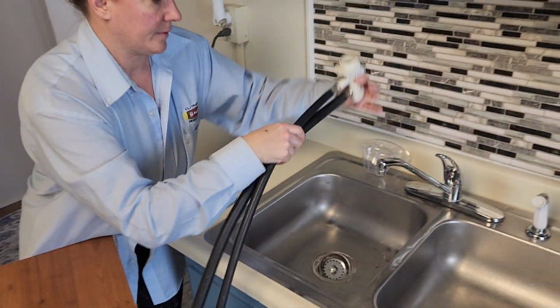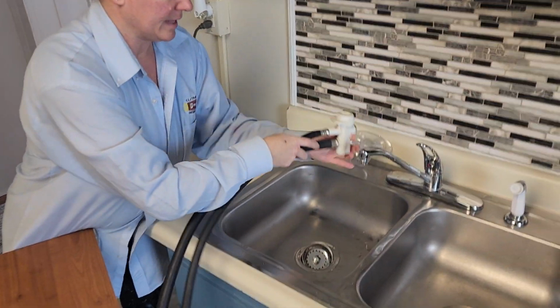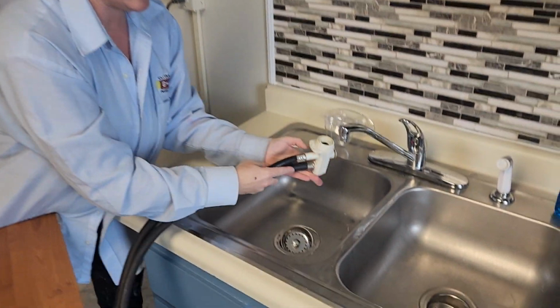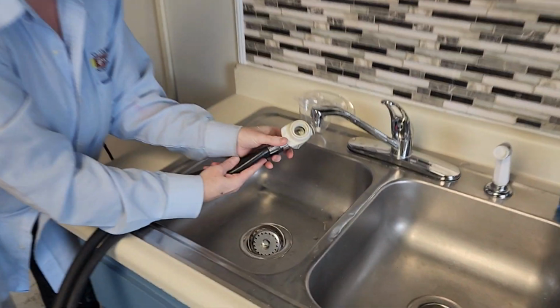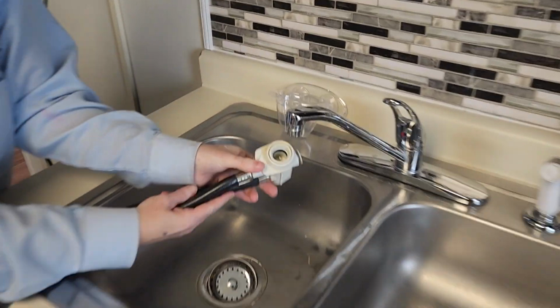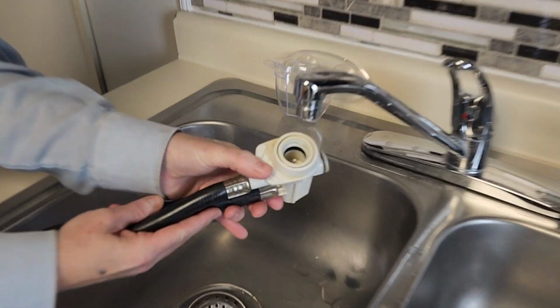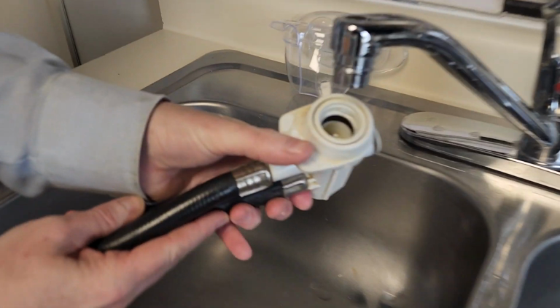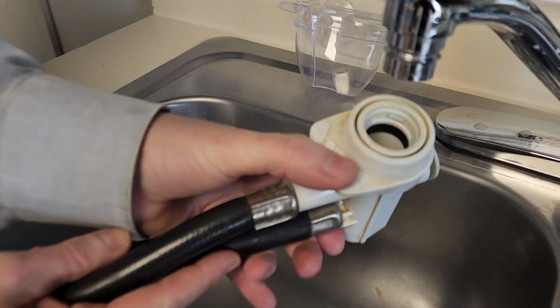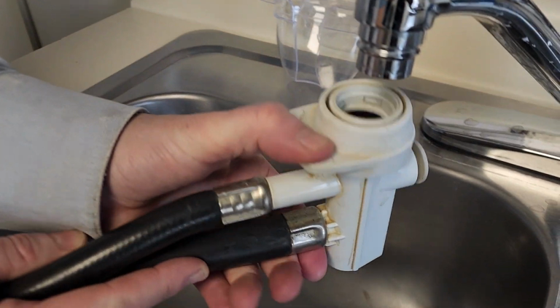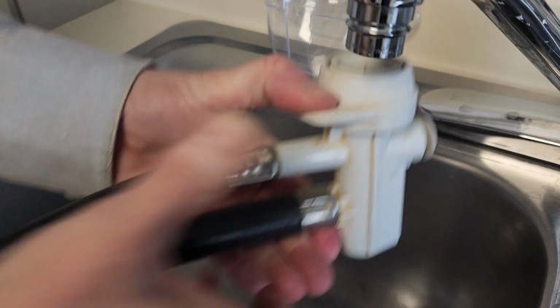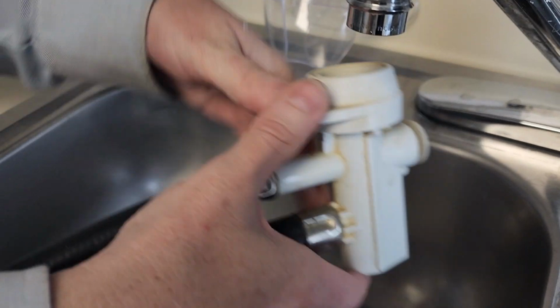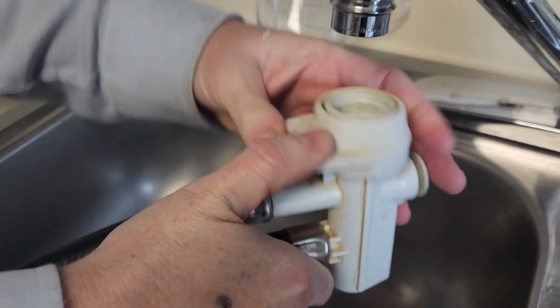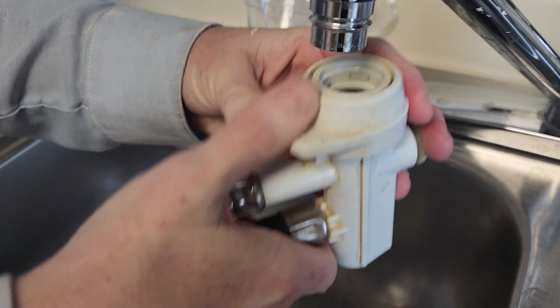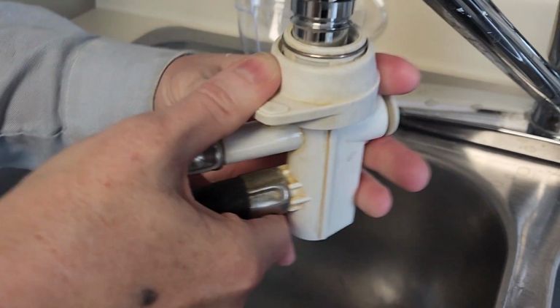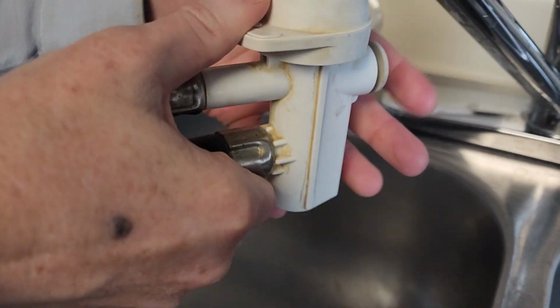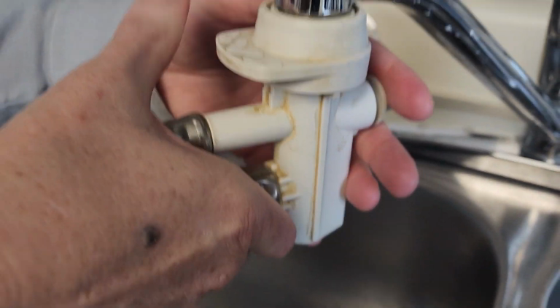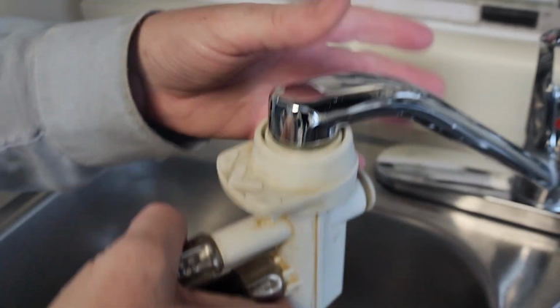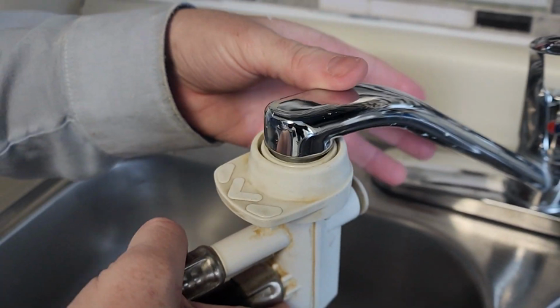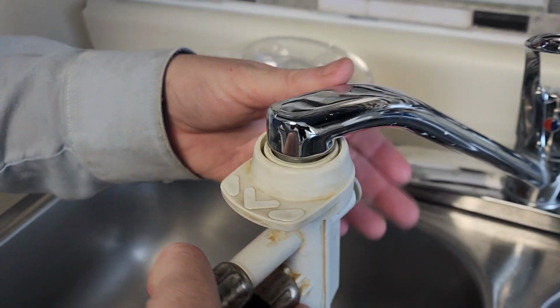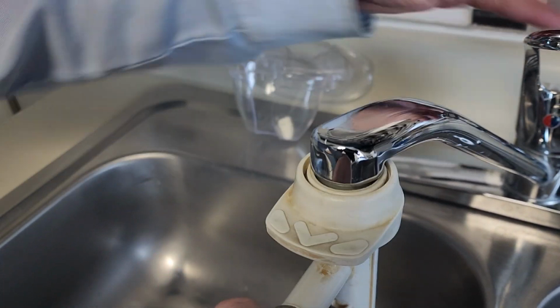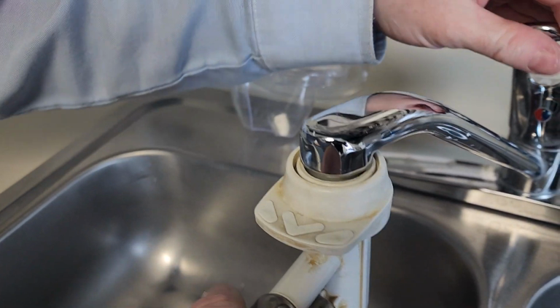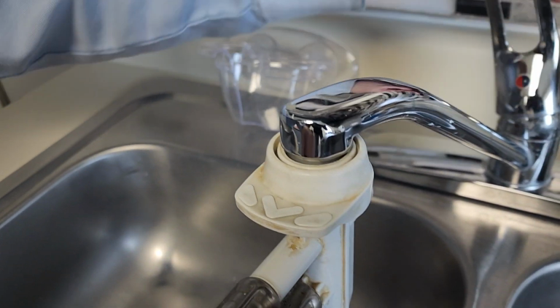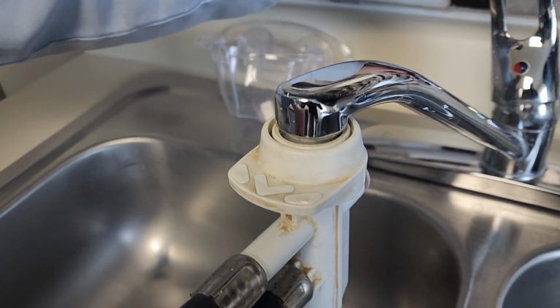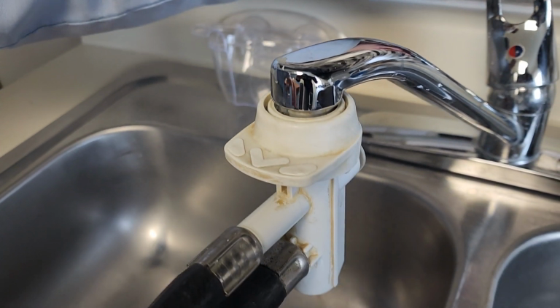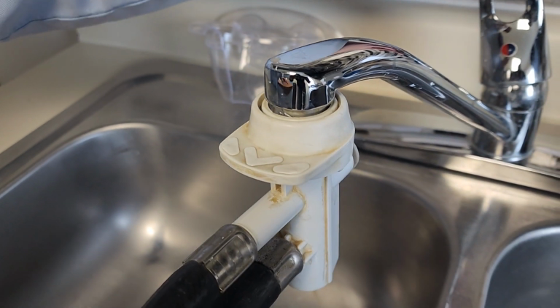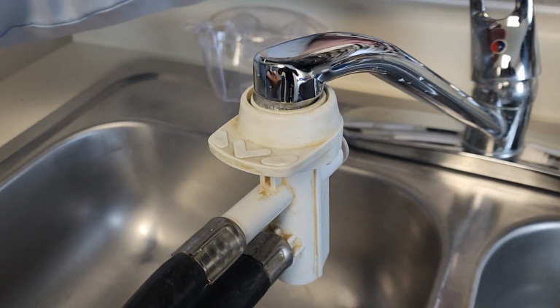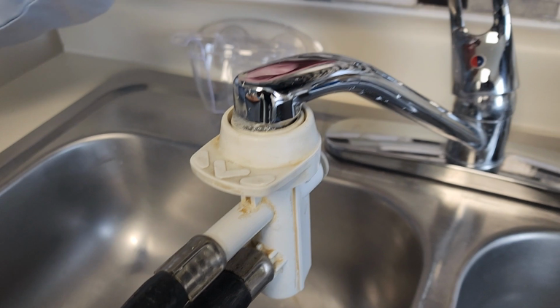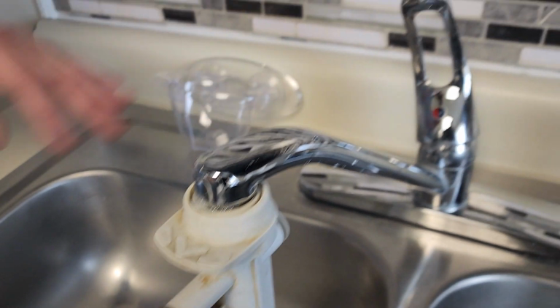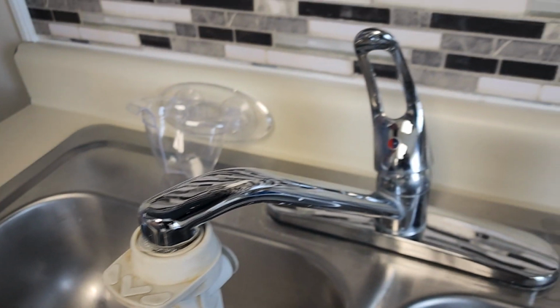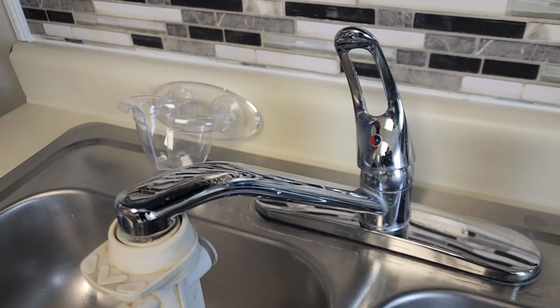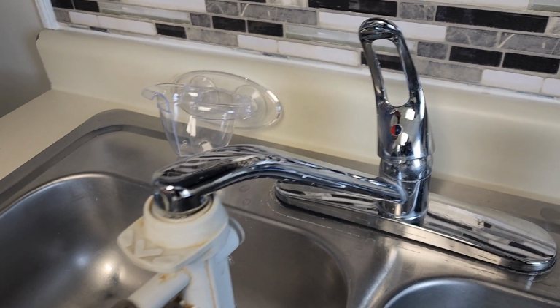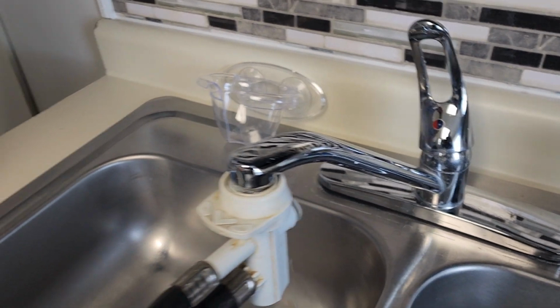Push this button — it snaps up. Let it go. Then you turn on the hot water. Then you start the dishwasher.